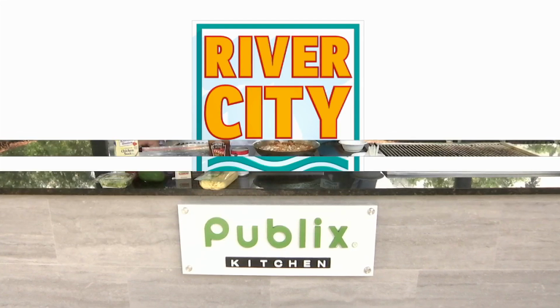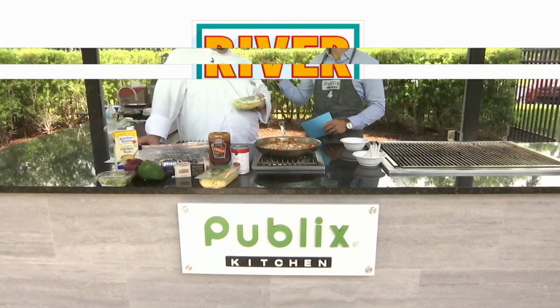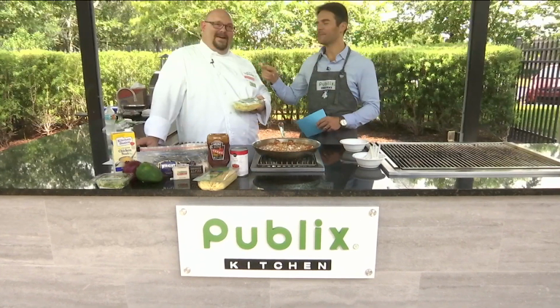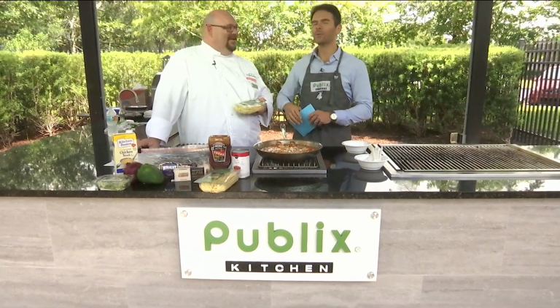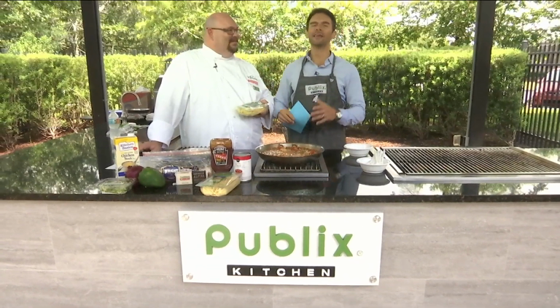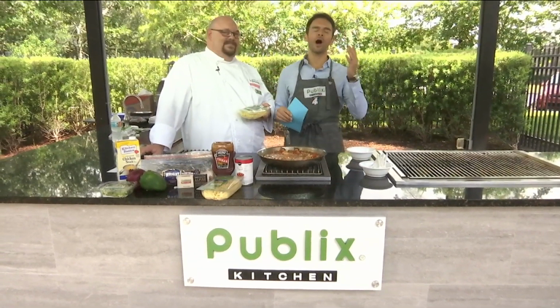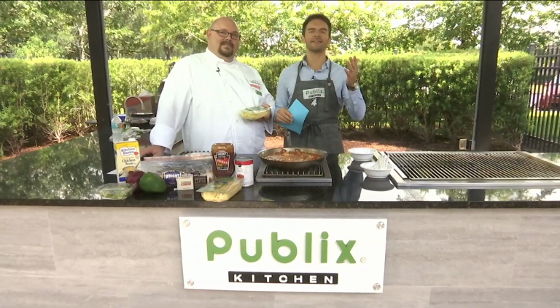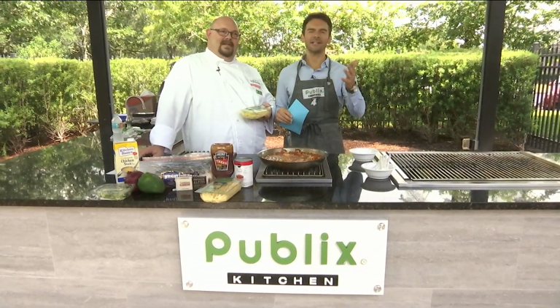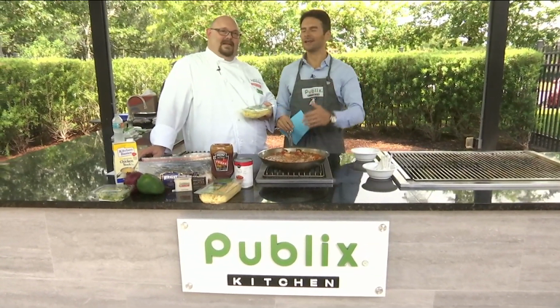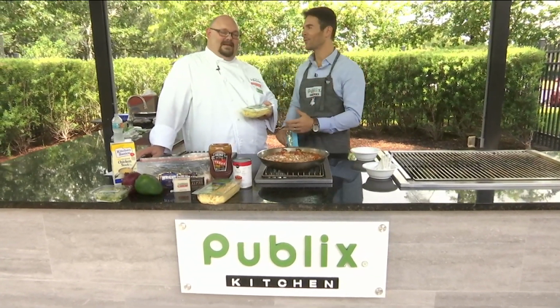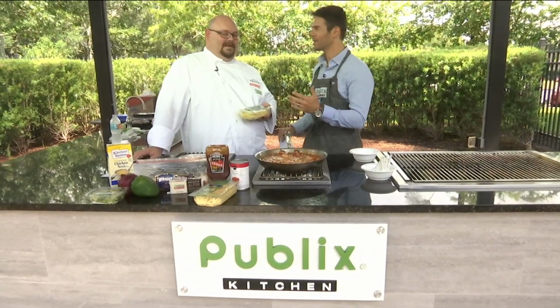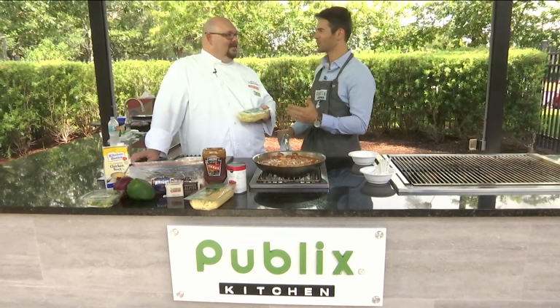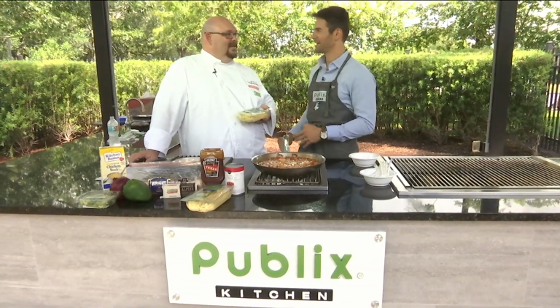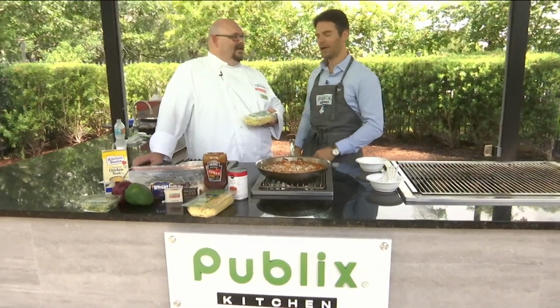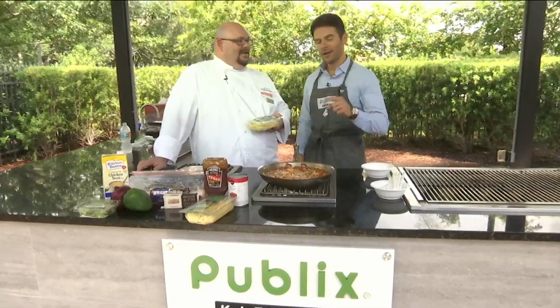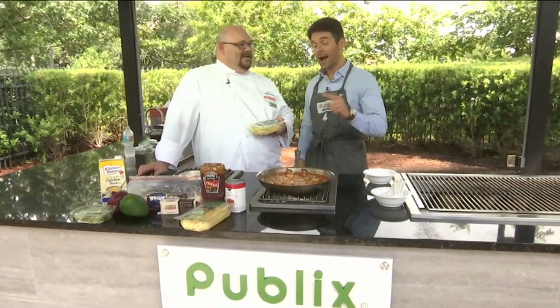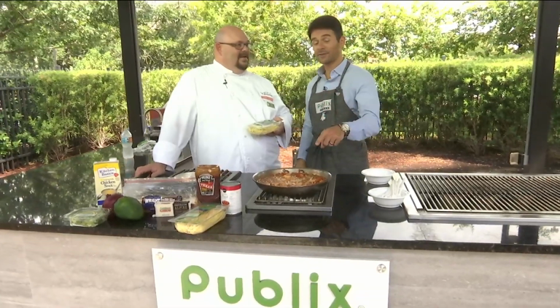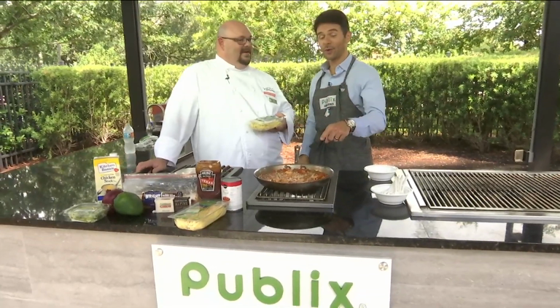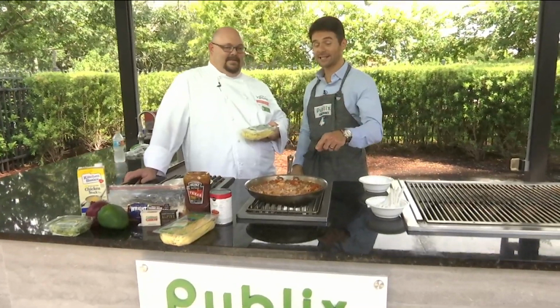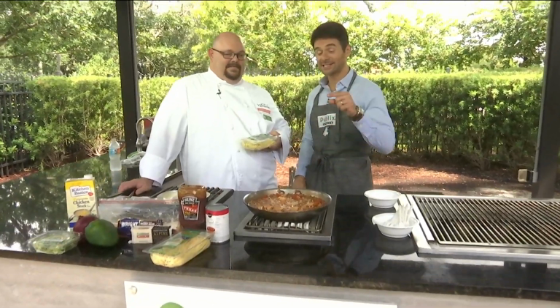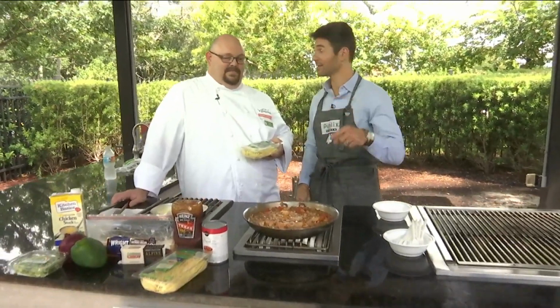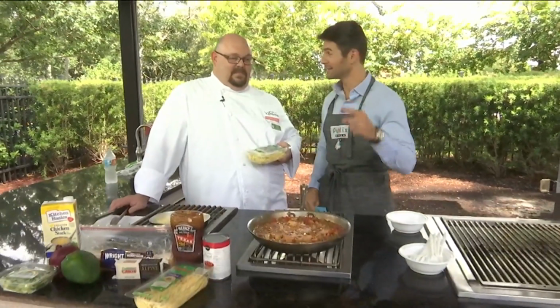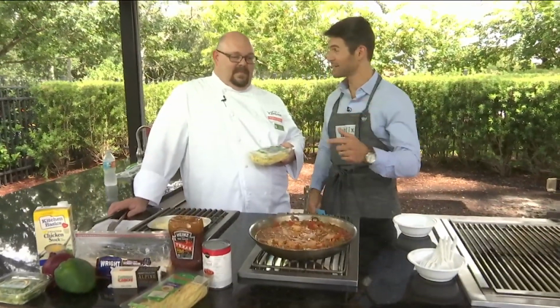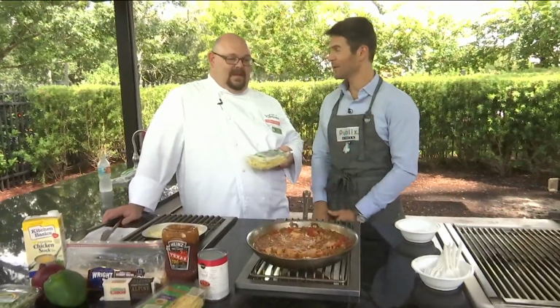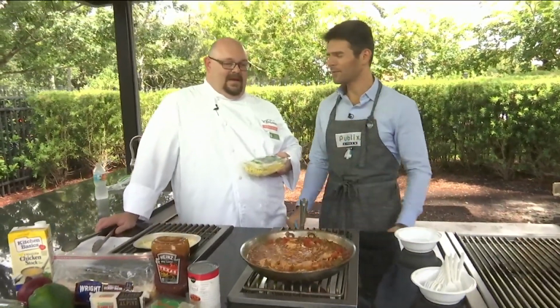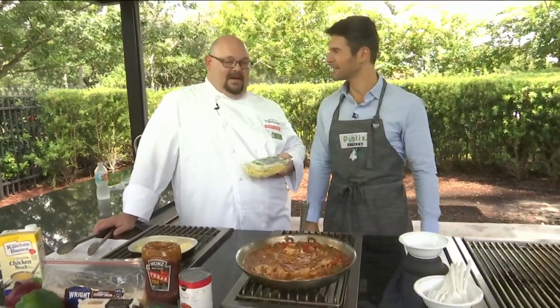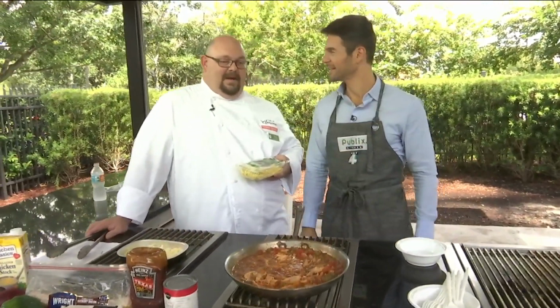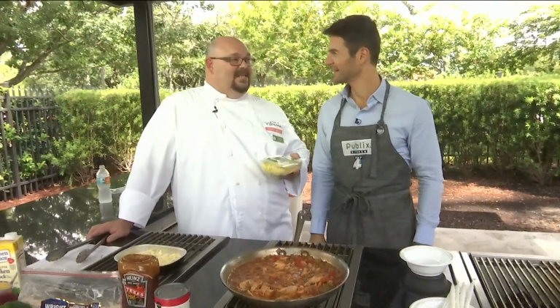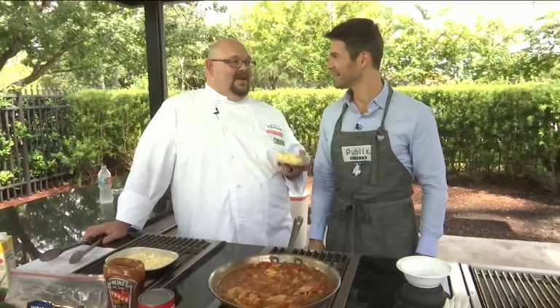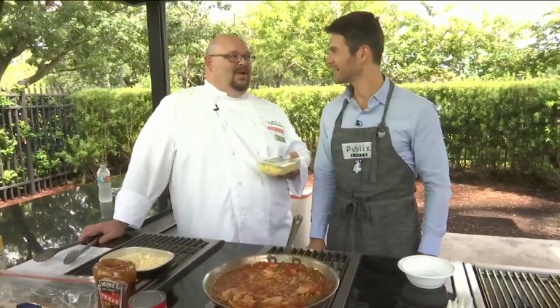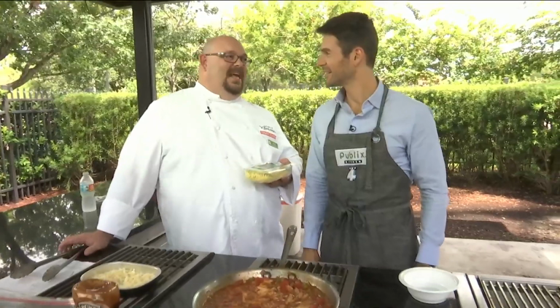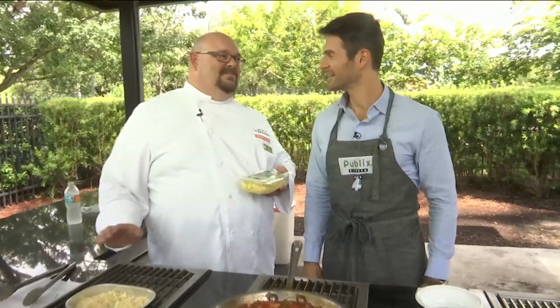Chef Tony is back, and we are in the Publix kitchen, so welcome back to River City Live. I'm not even sure what this is, but it smells delicious. What do we have lined up today? This is good stuff, but we'll get to that in just a moment.